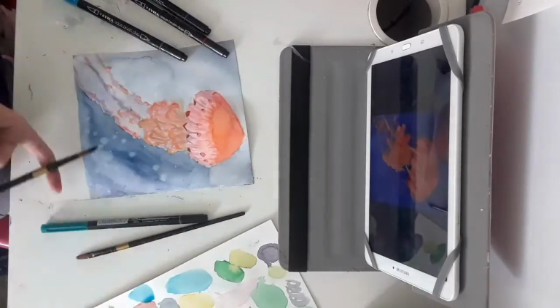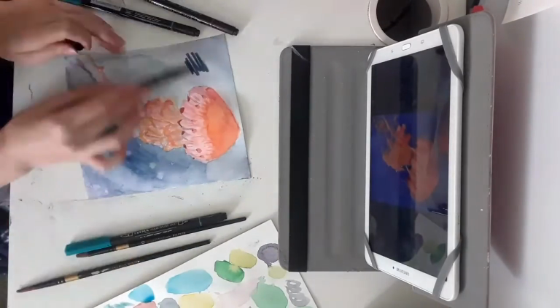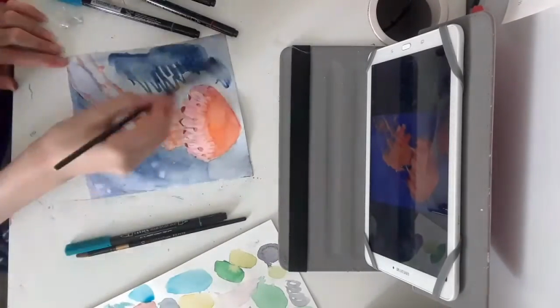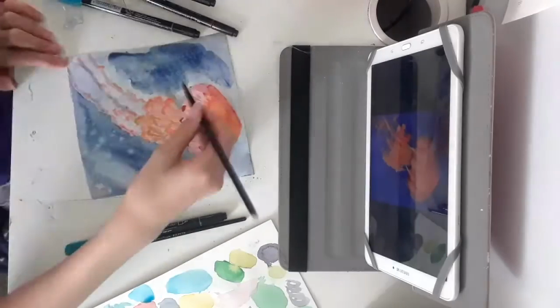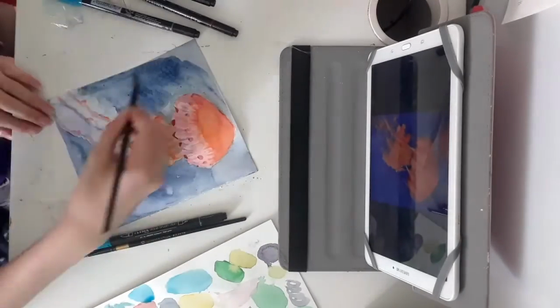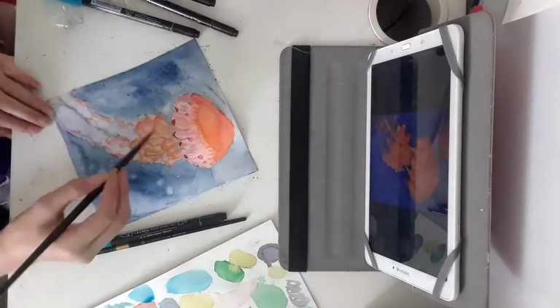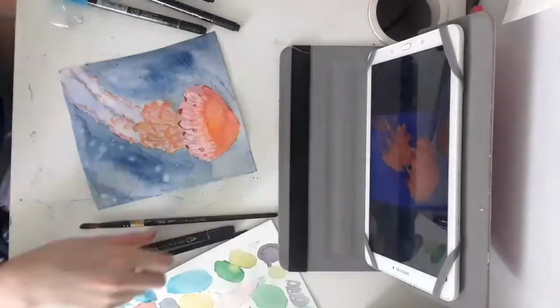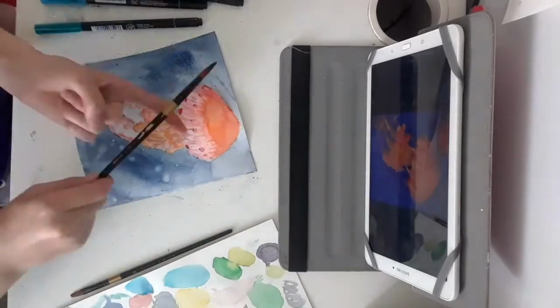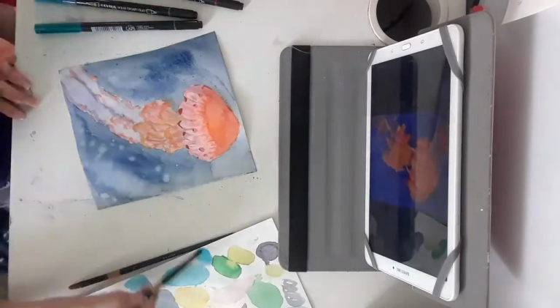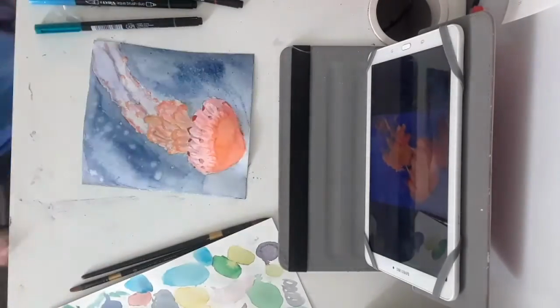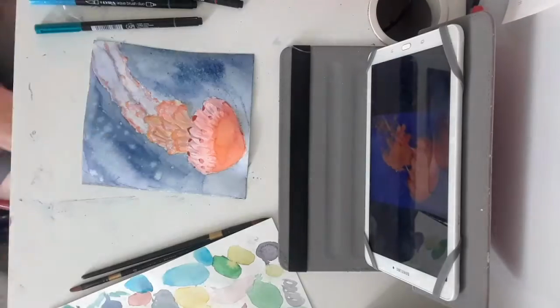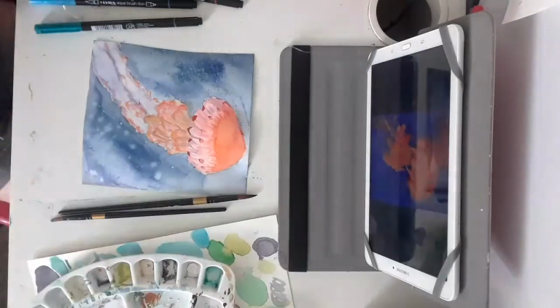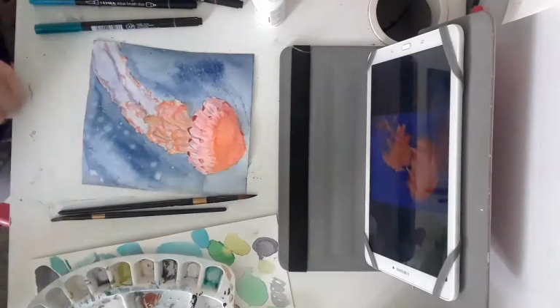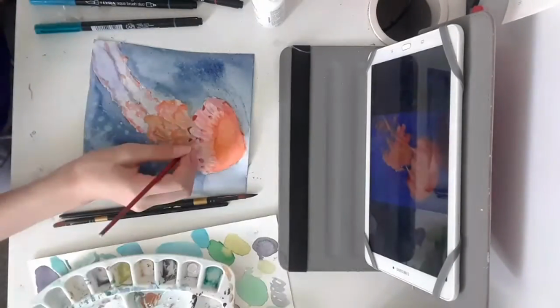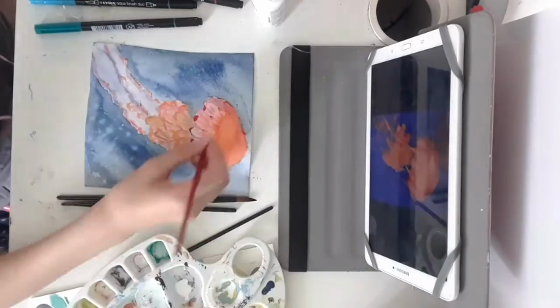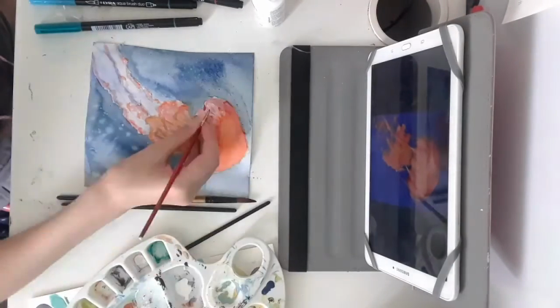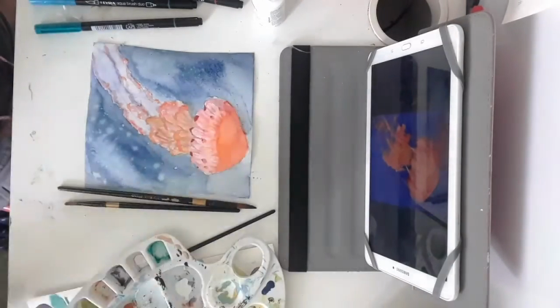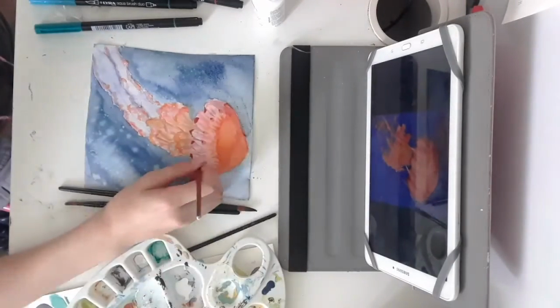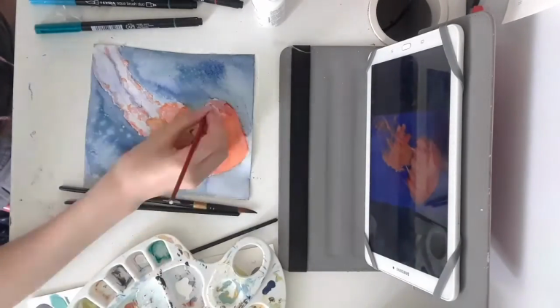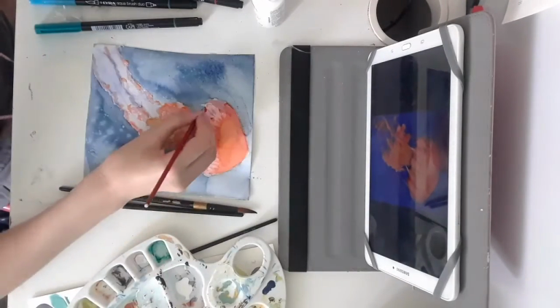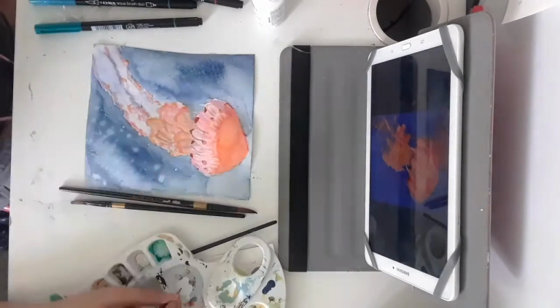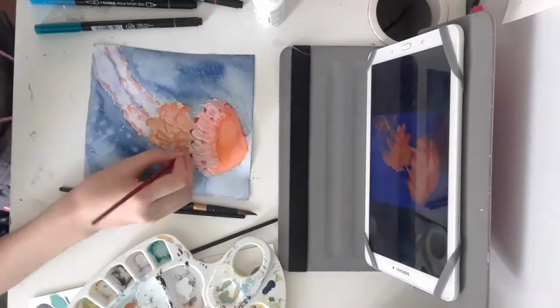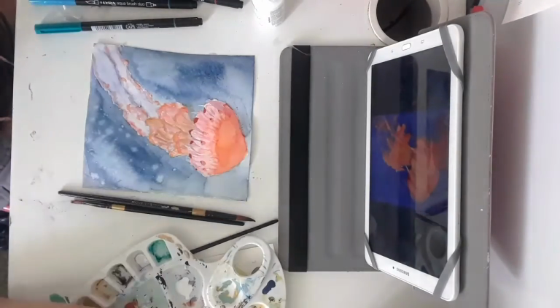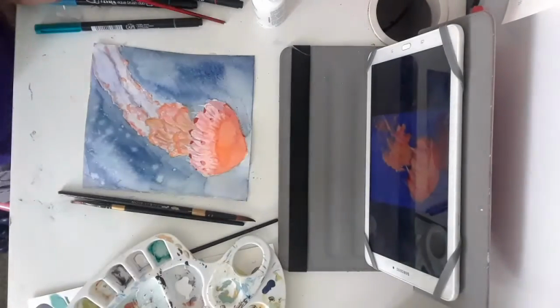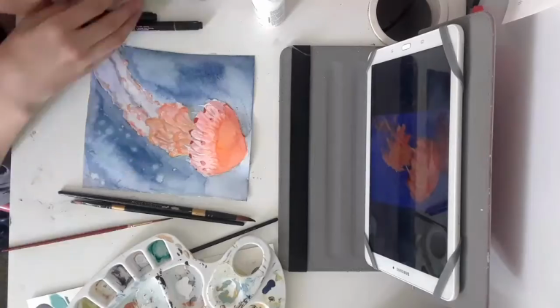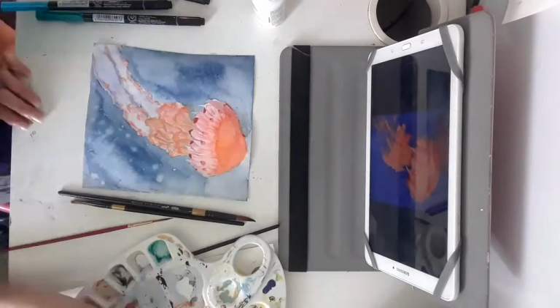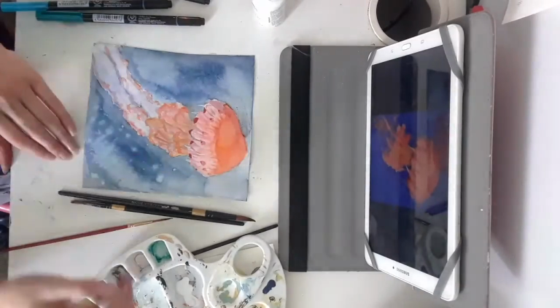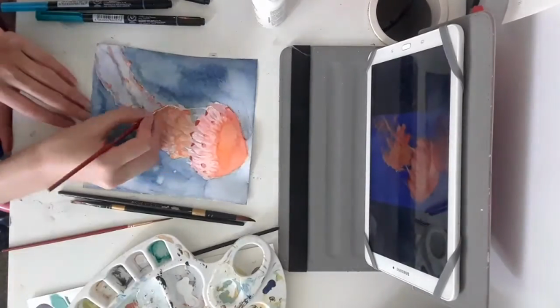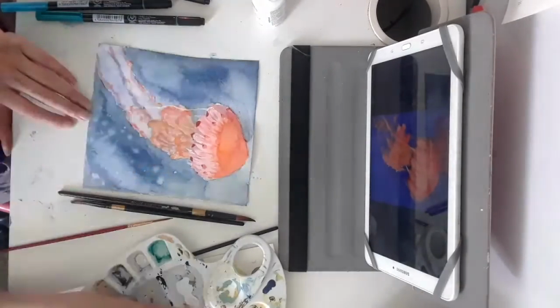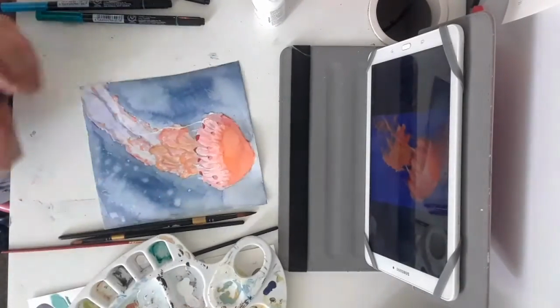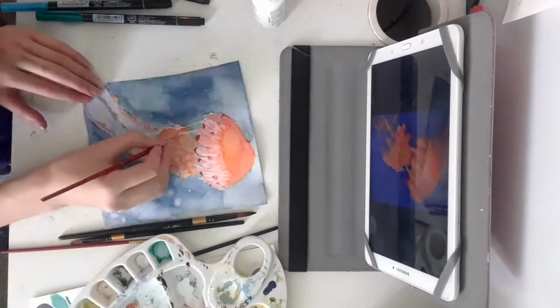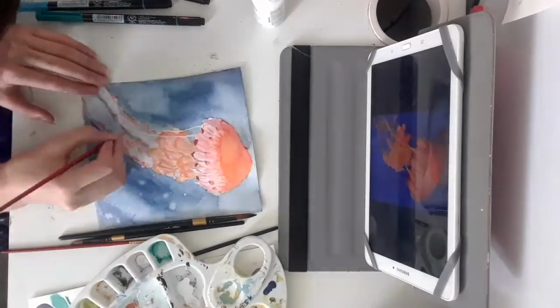I also did a little spatter effect just to add something to the picture because I thought it was kind of bland. Then I went in with white acrylic paint to give highlights and glowy parts to the jellyfish, as well as to add in the tentacles.